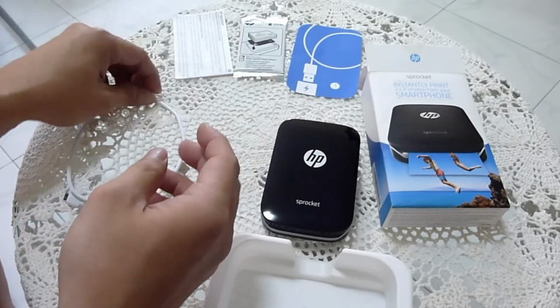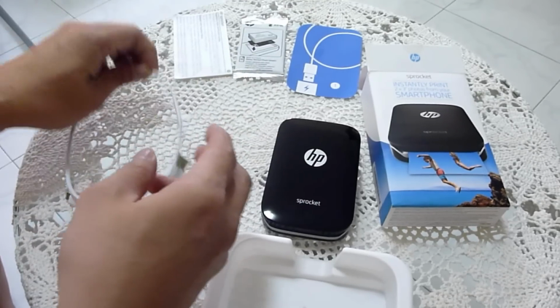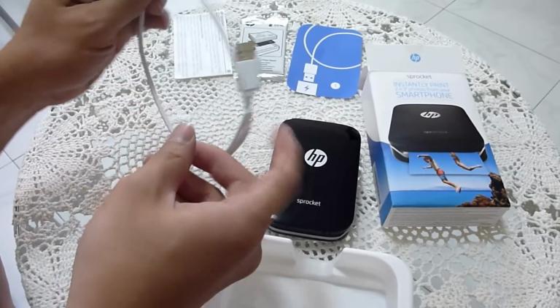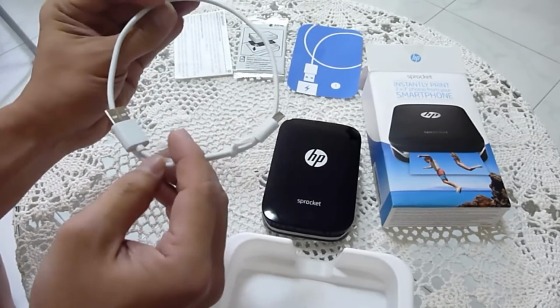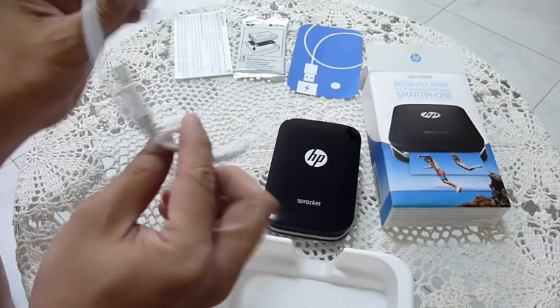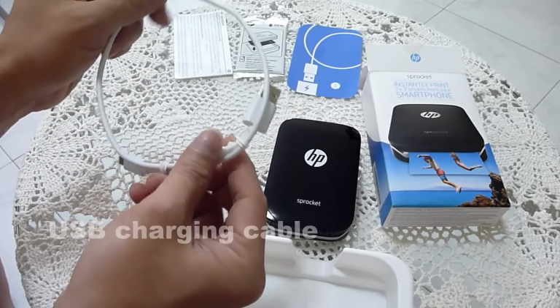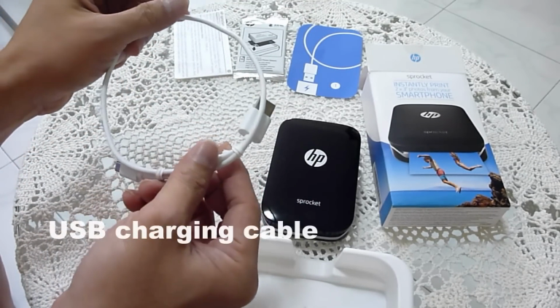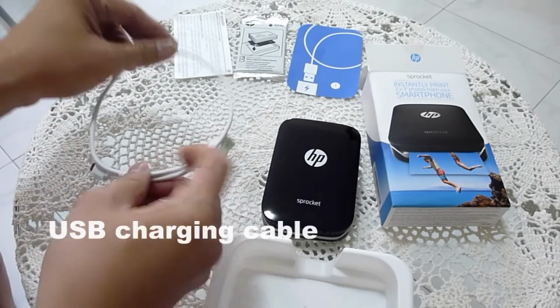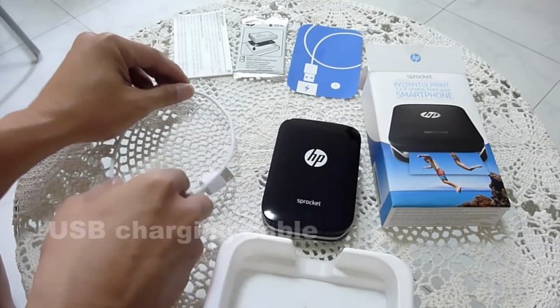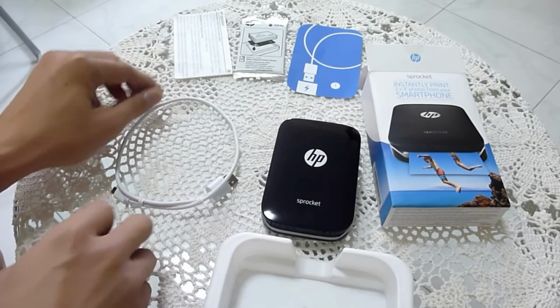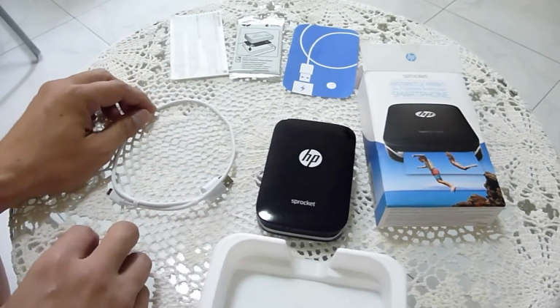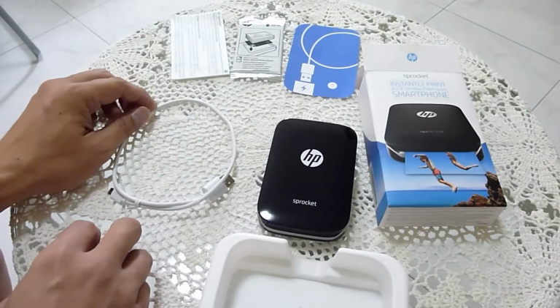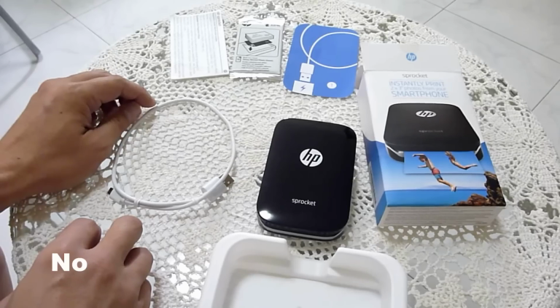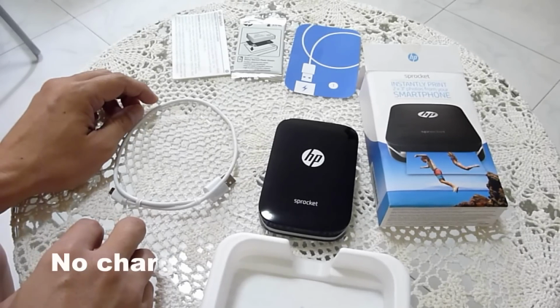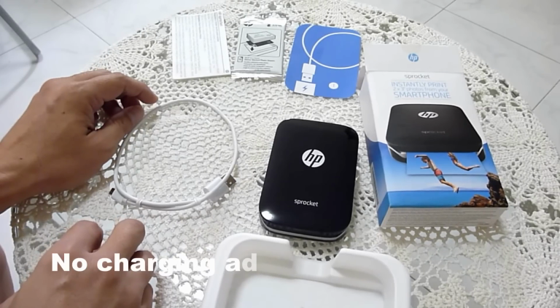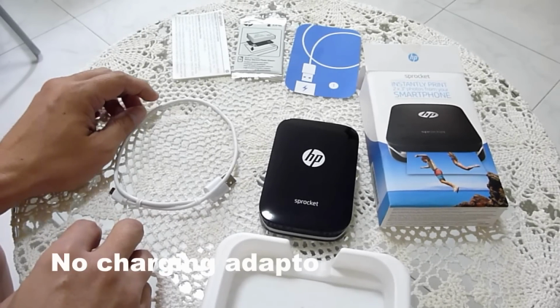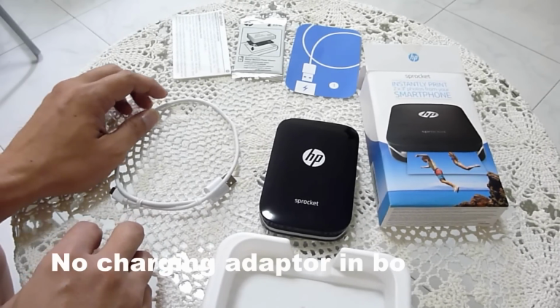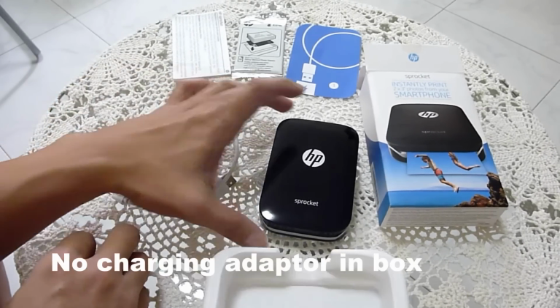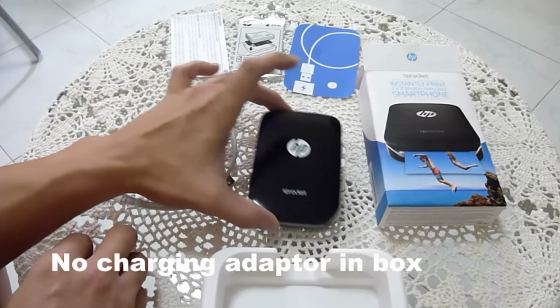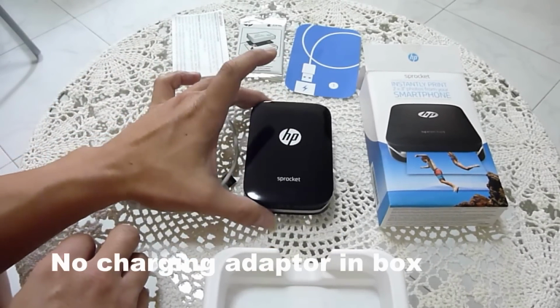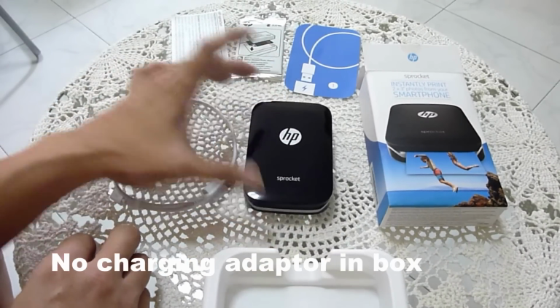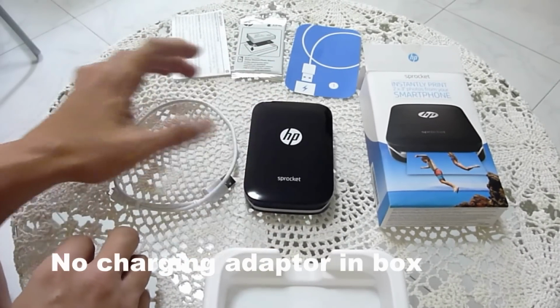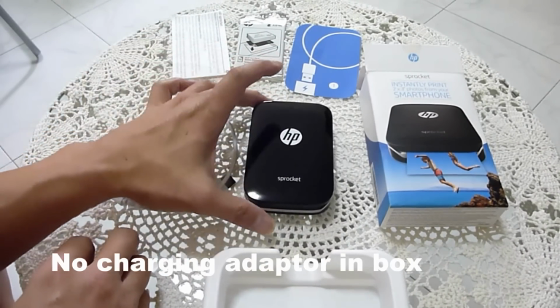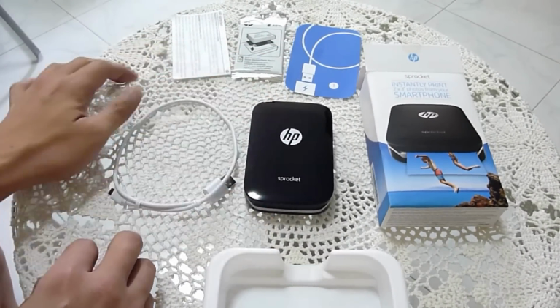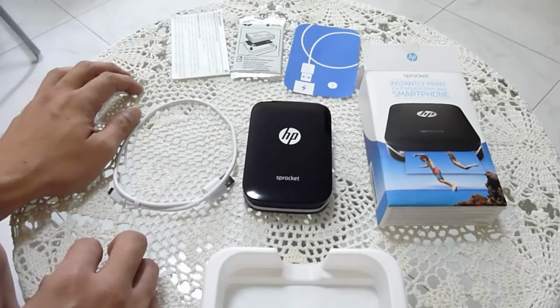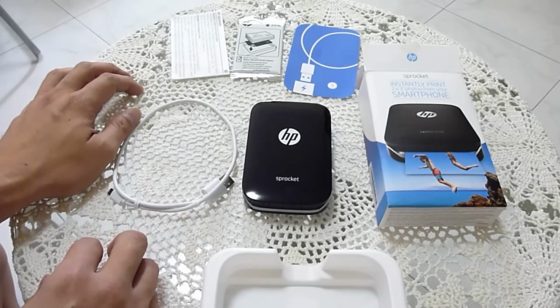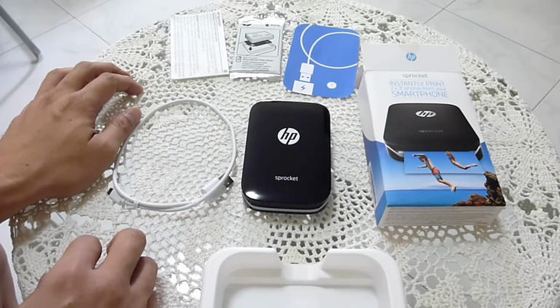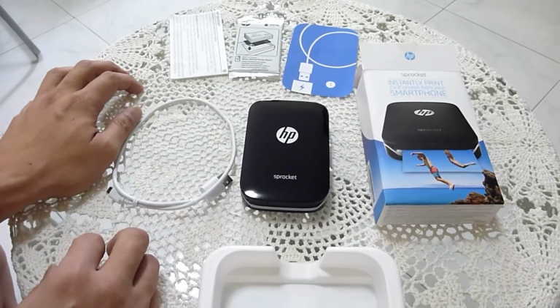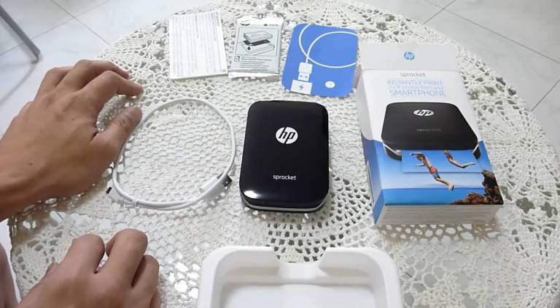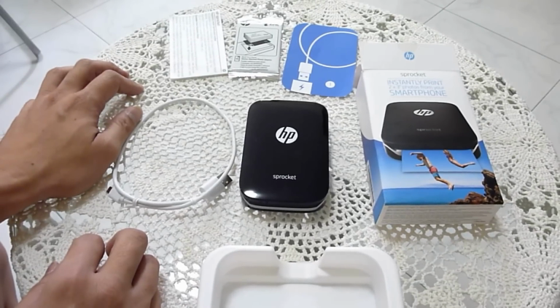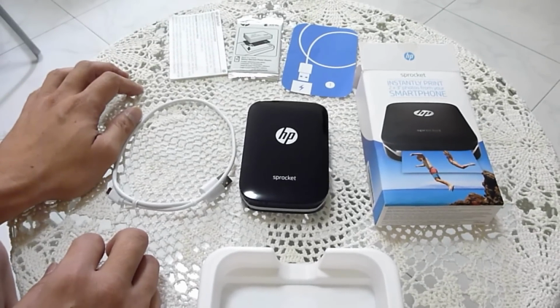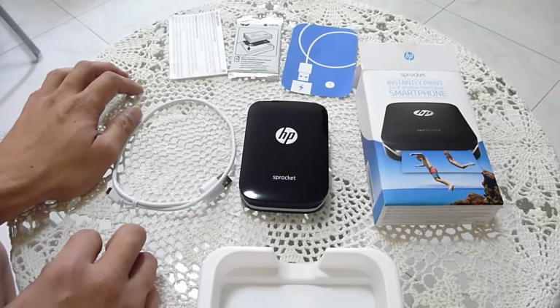And of course finally you have the USB cable for charging. Do note that there is no adapter inside this box, so you will need to use your current phone adapter to charge.